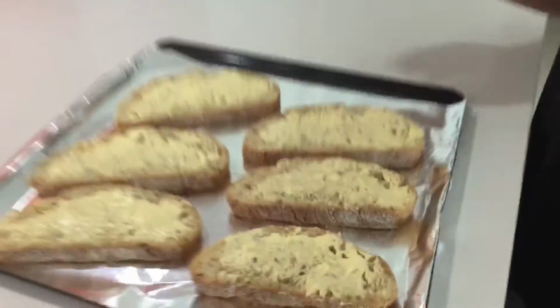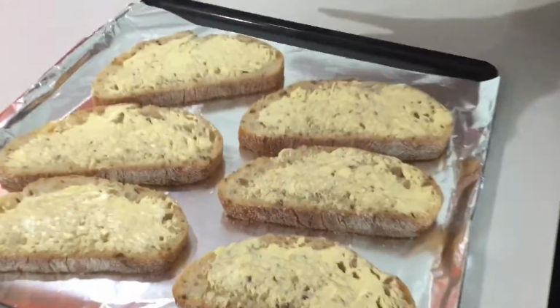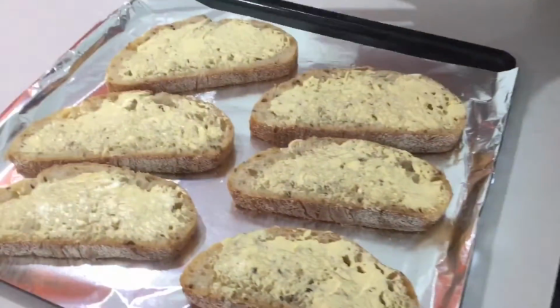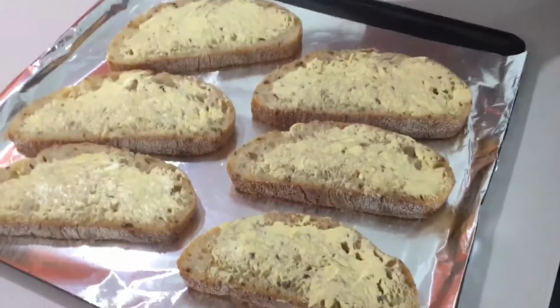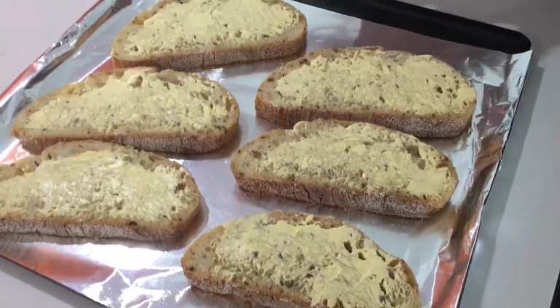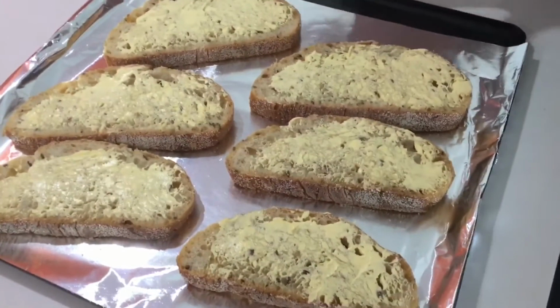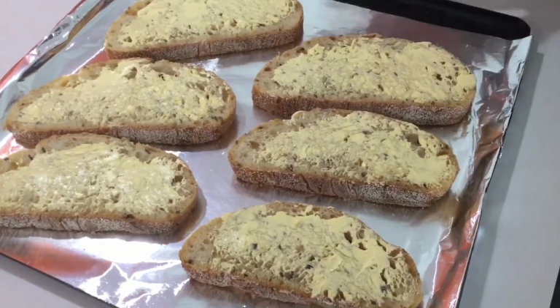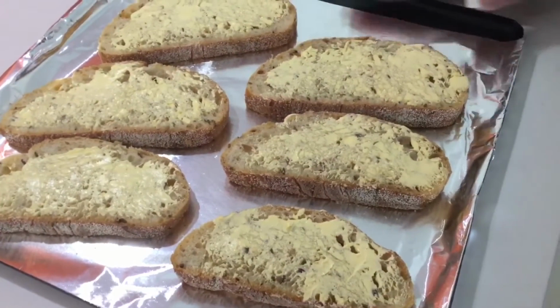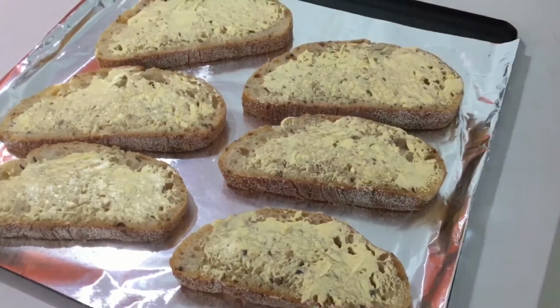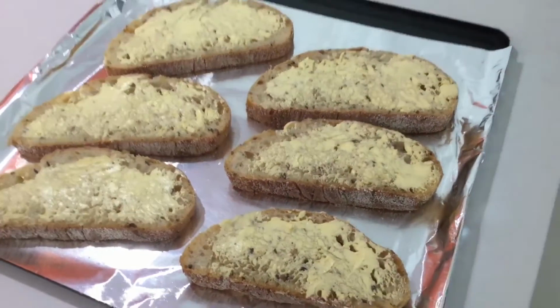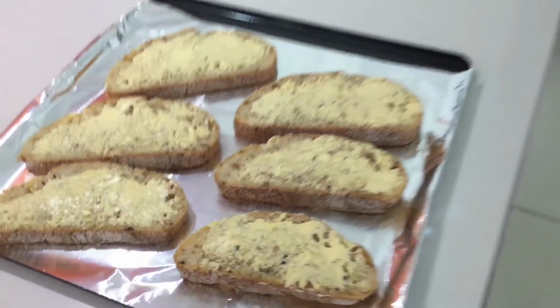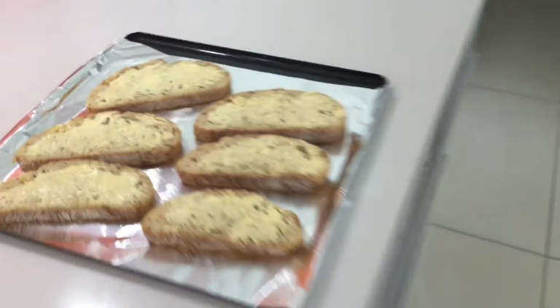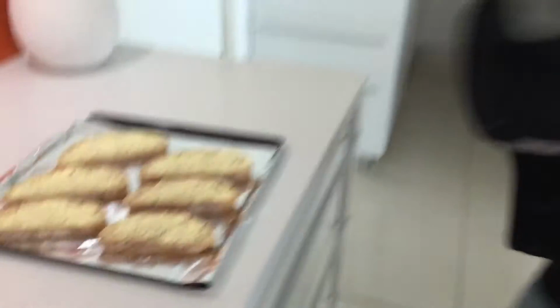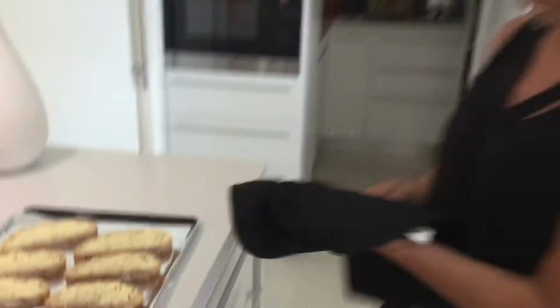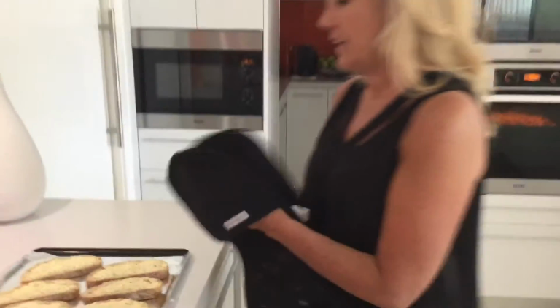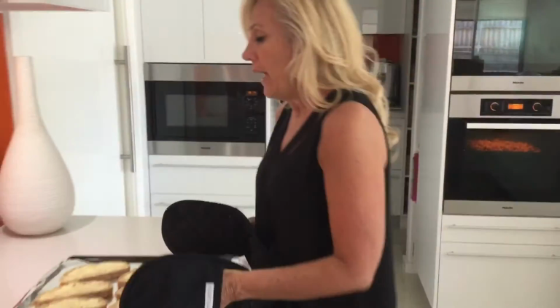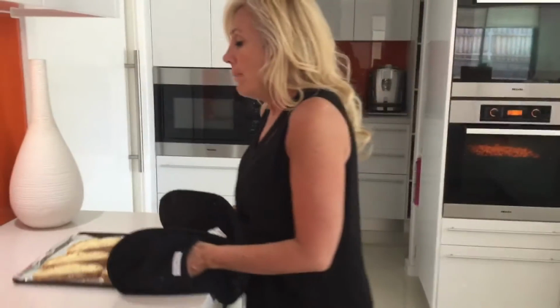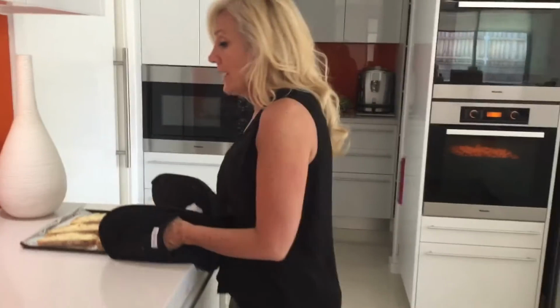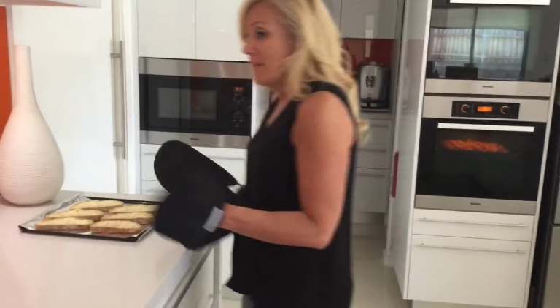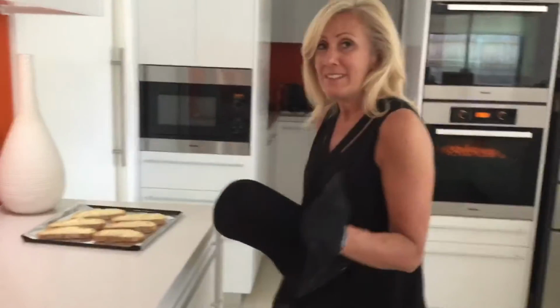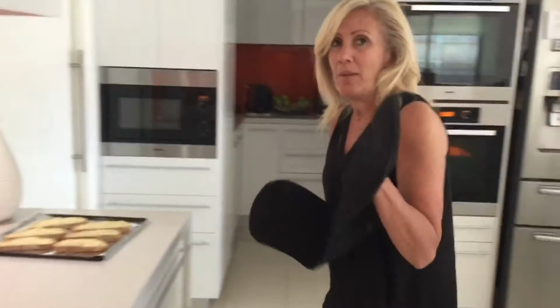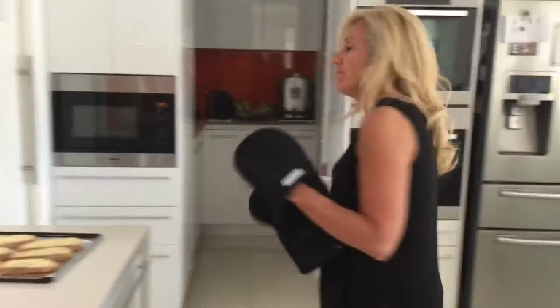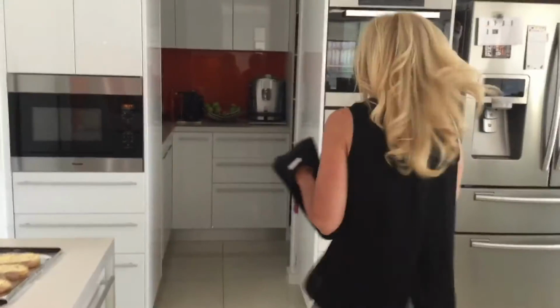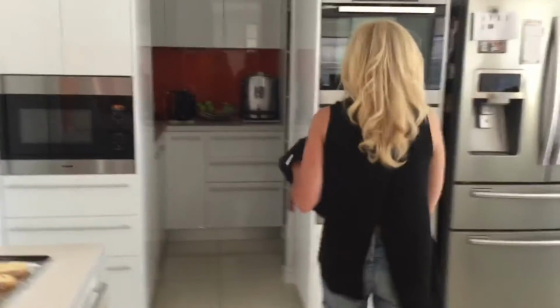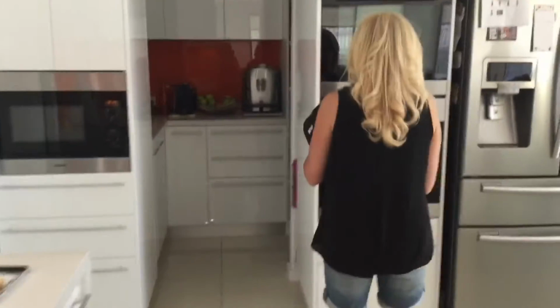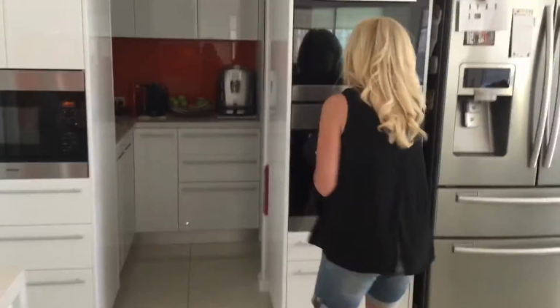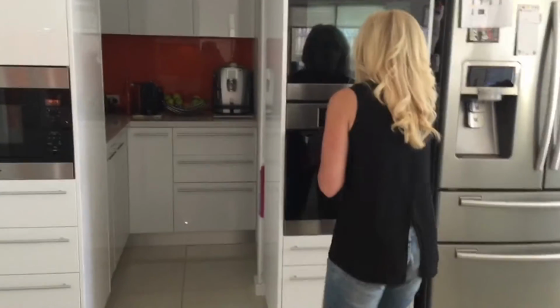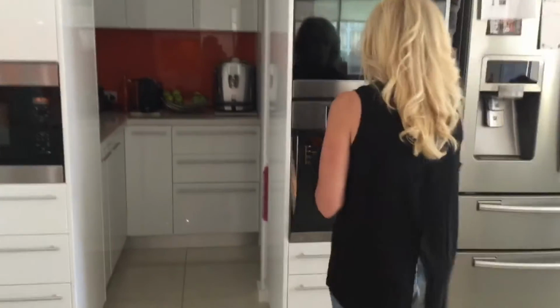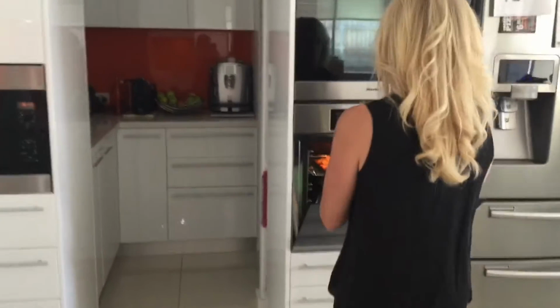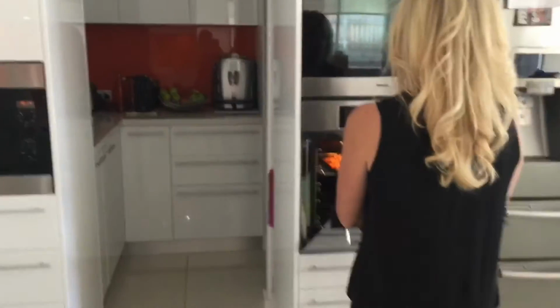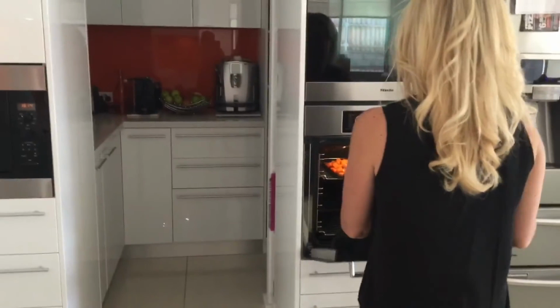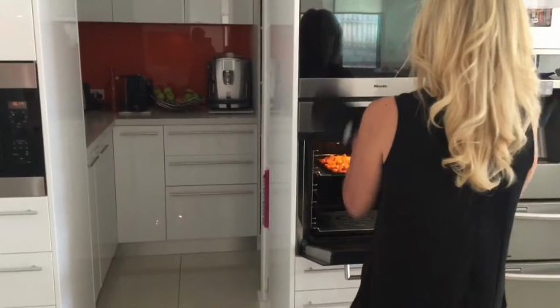I've buttered the bread and that's going to go in the oven — I'm going to toast that up. In the meantime, I'm going to pull out the roasted pumpkin.